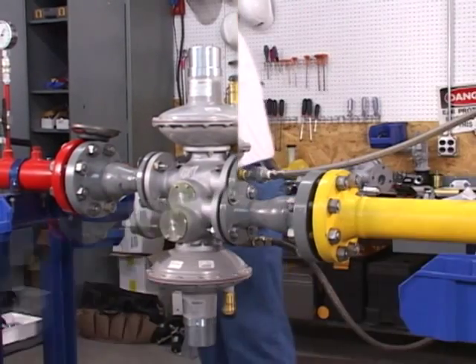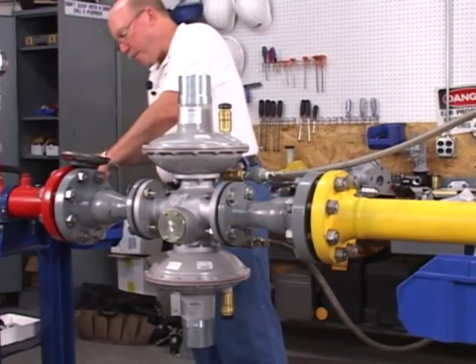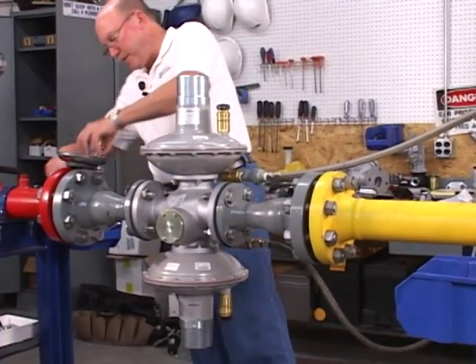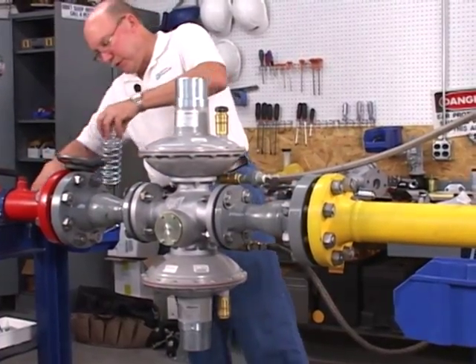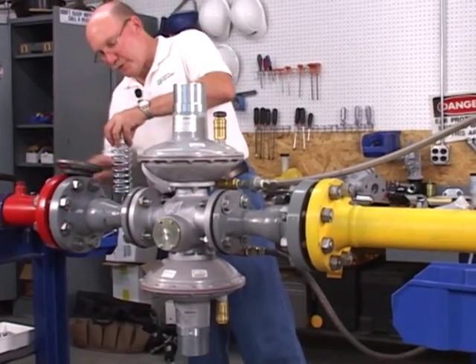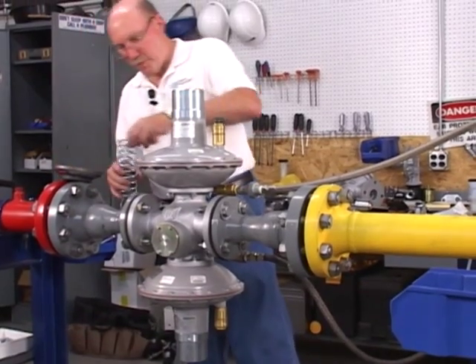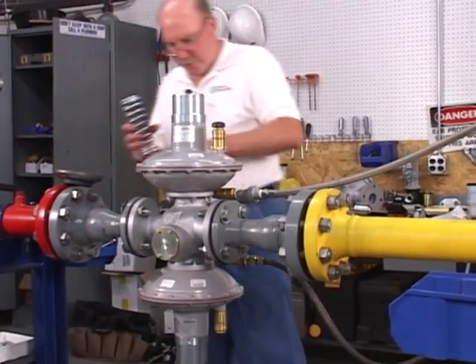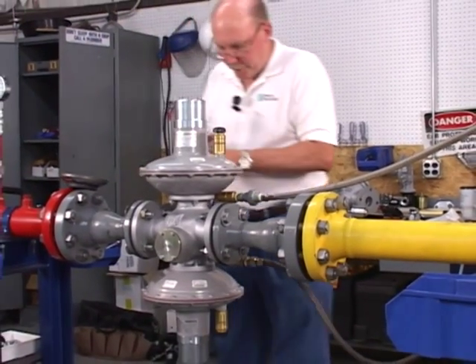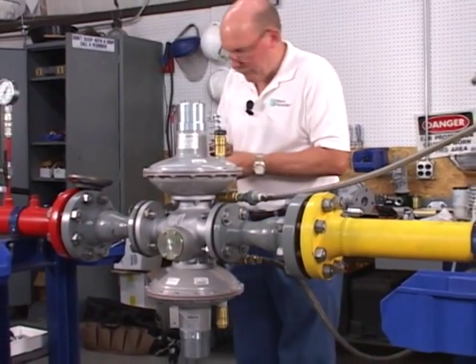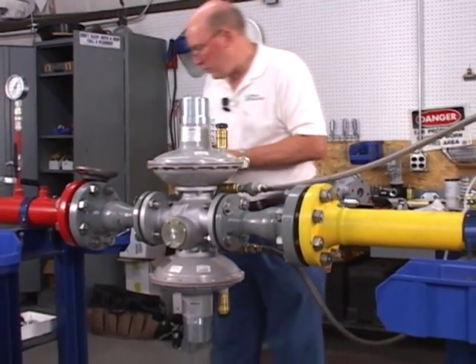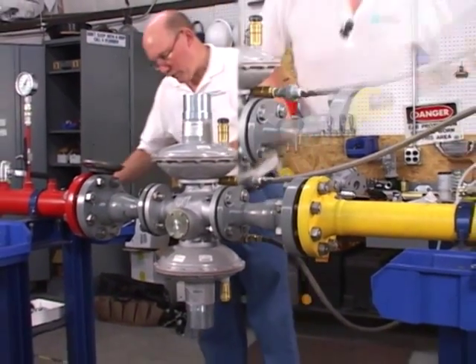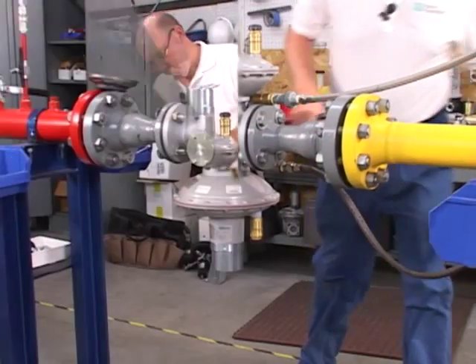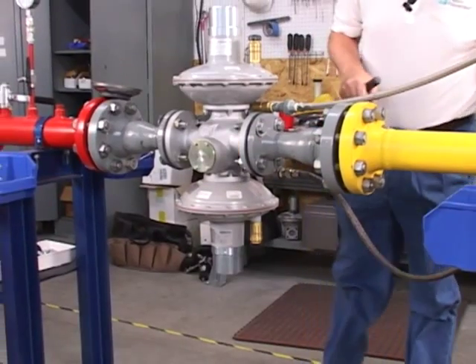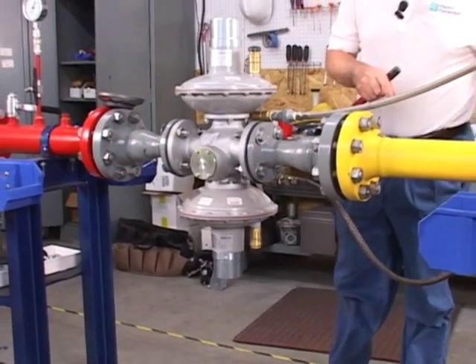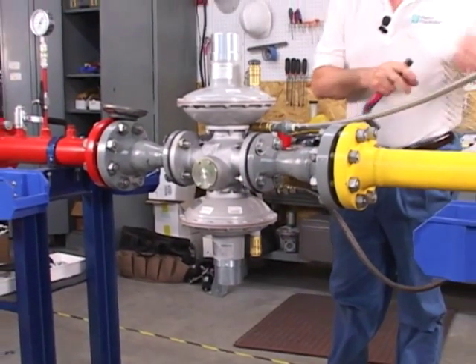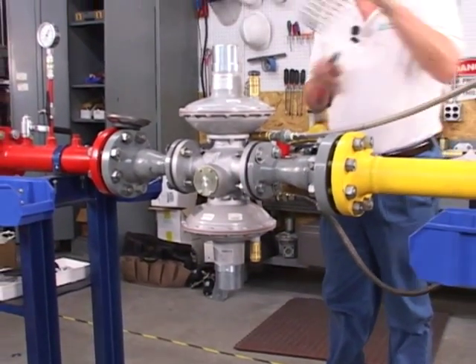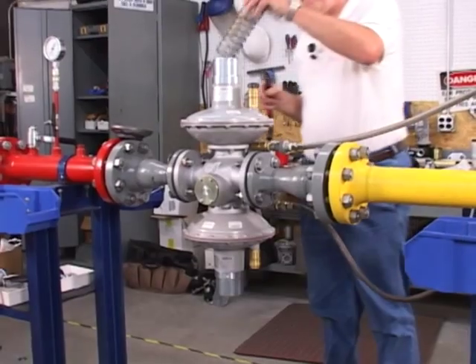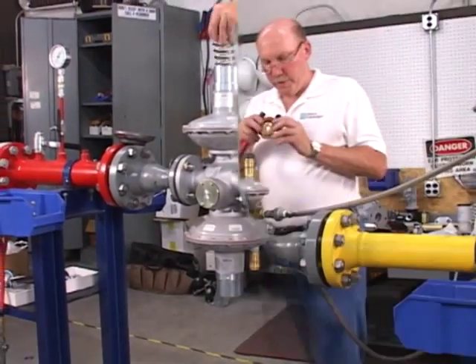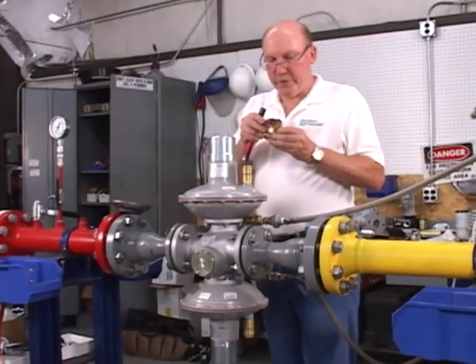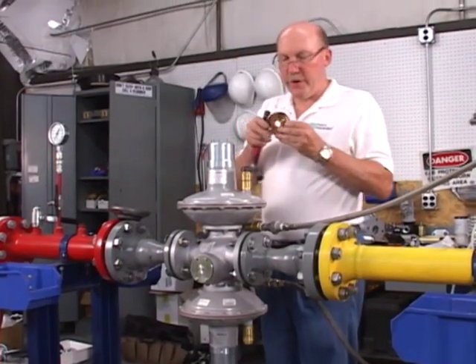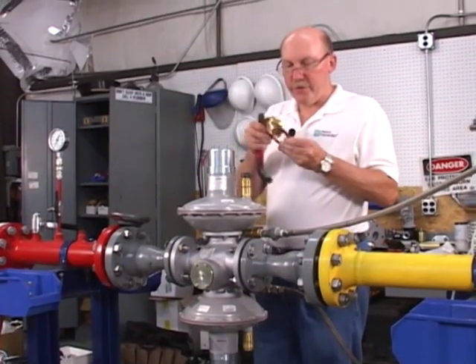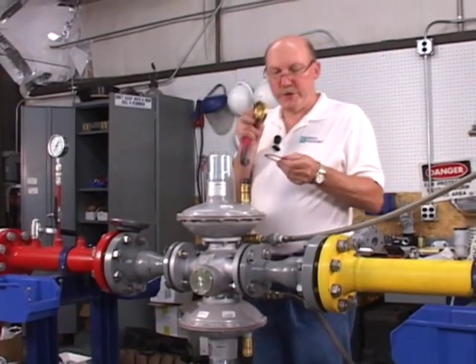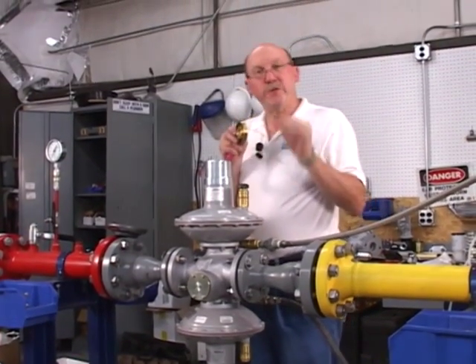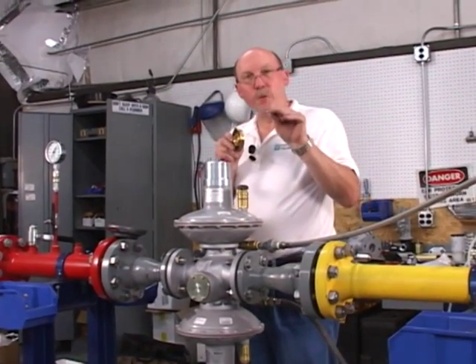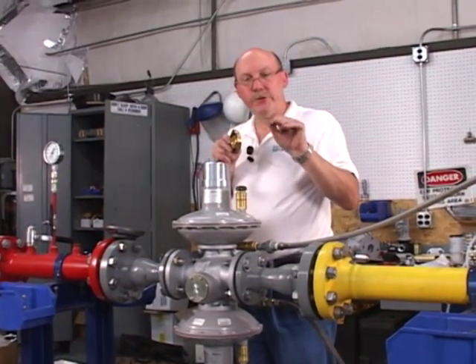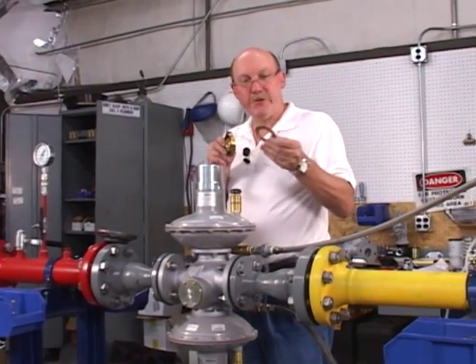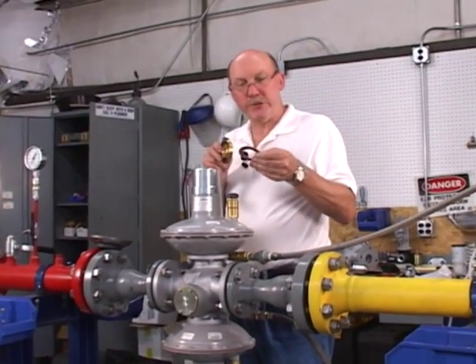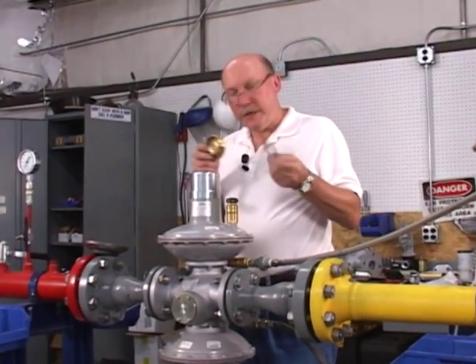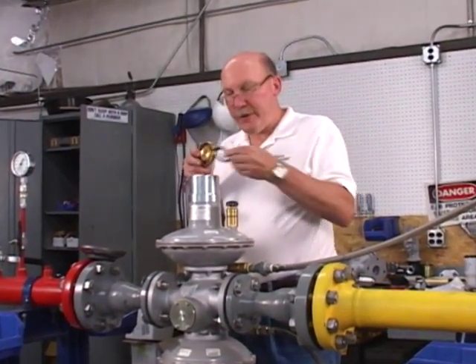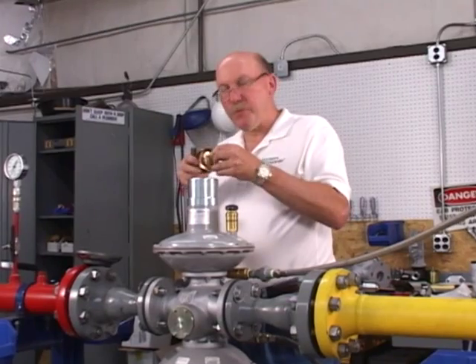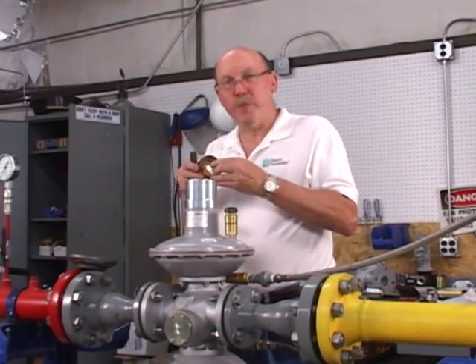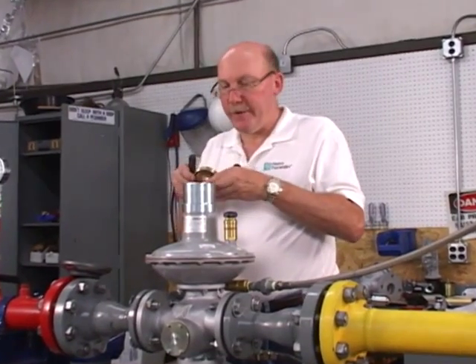Next step is to first install the monitor spring. Now we can install the worker spring. You'll notice that under the spring adjuster there's a washer — a friction washer — that just keeps the spring from binding up.